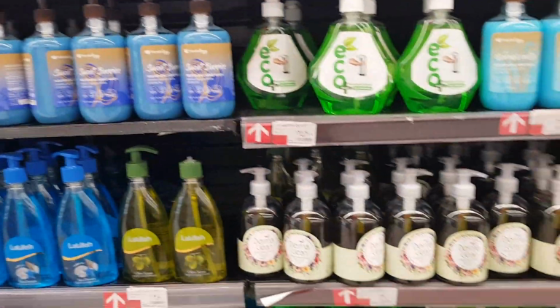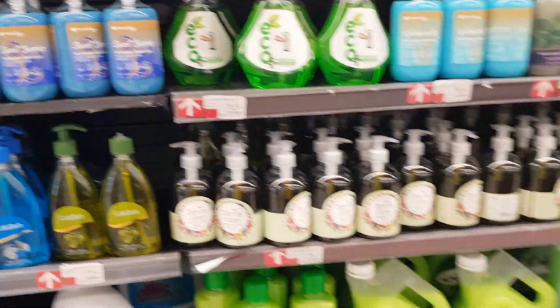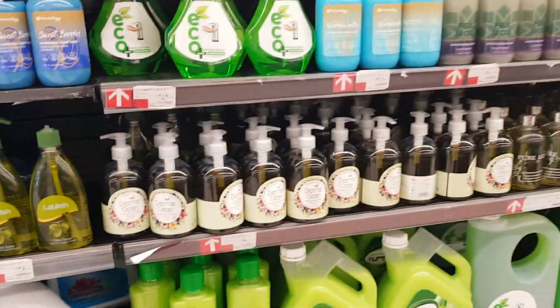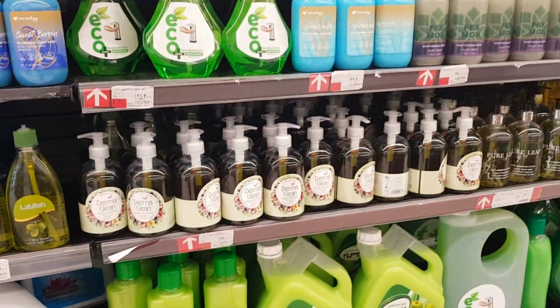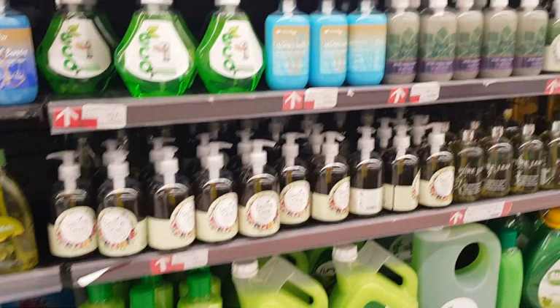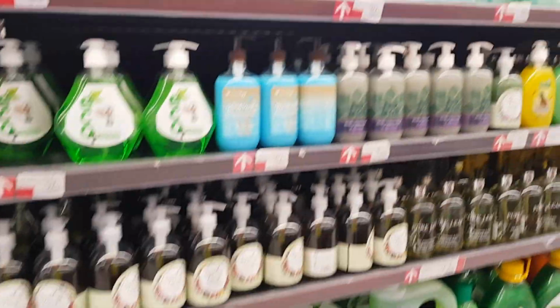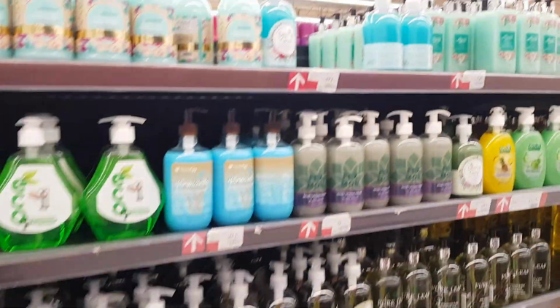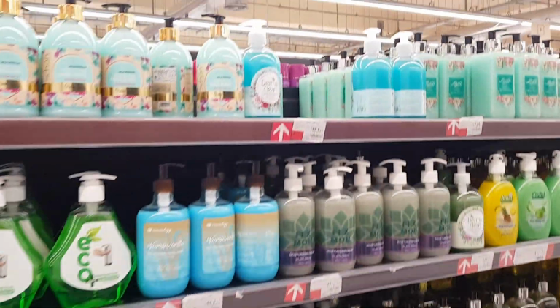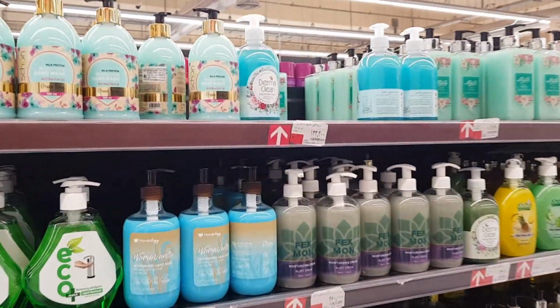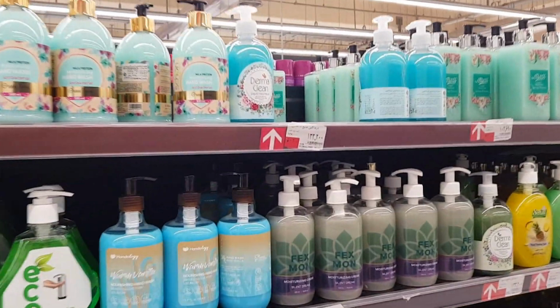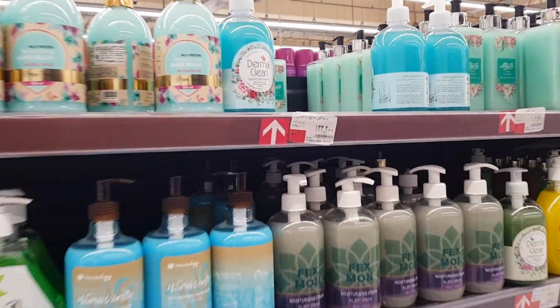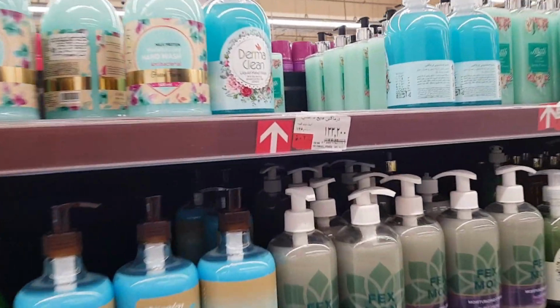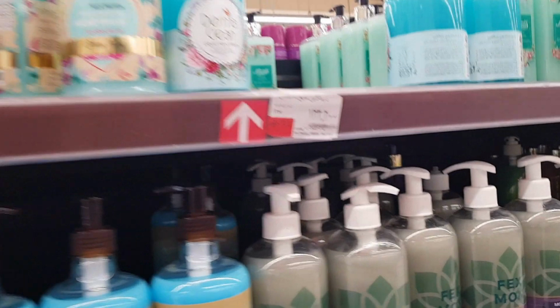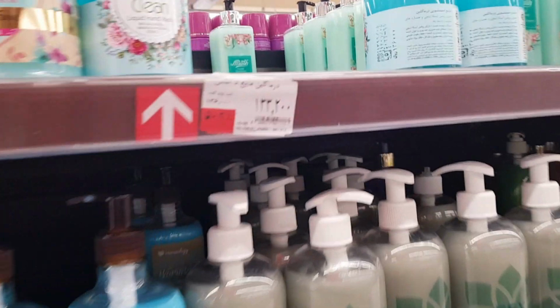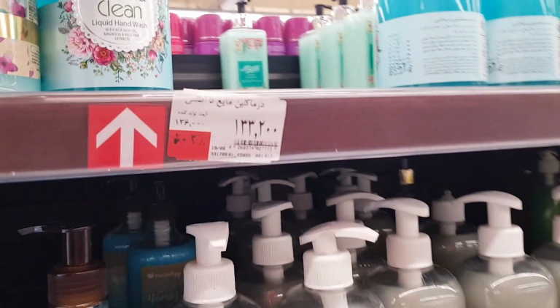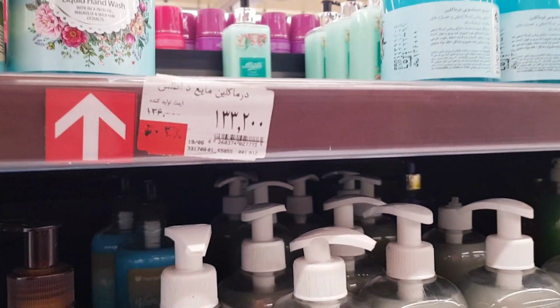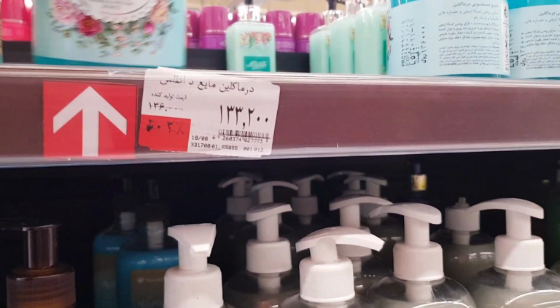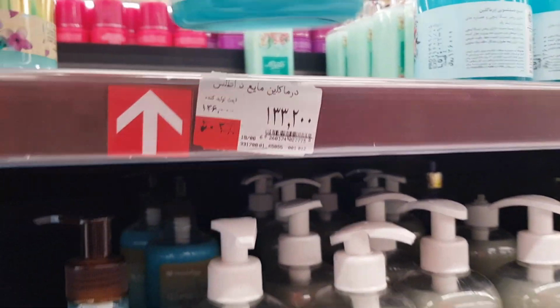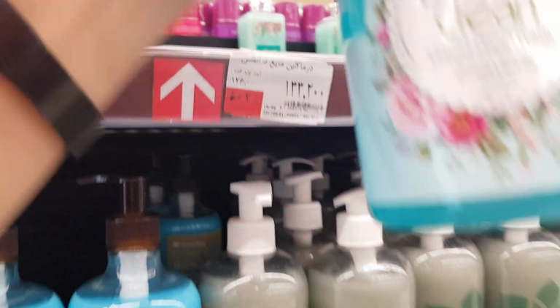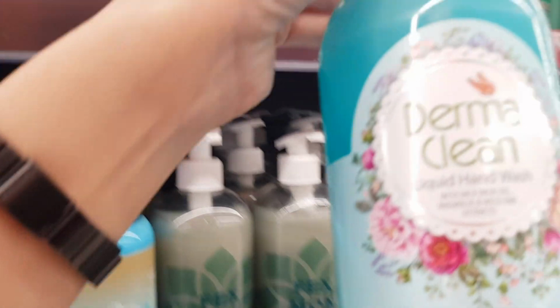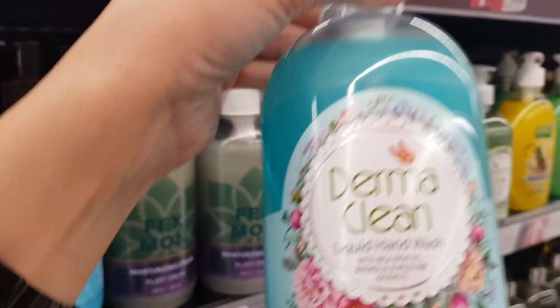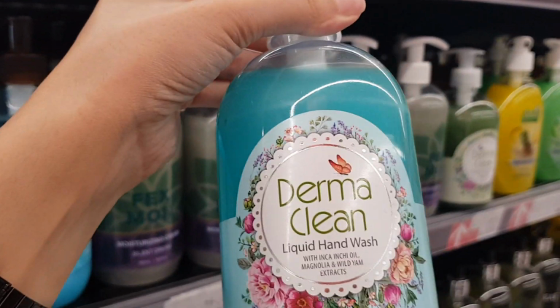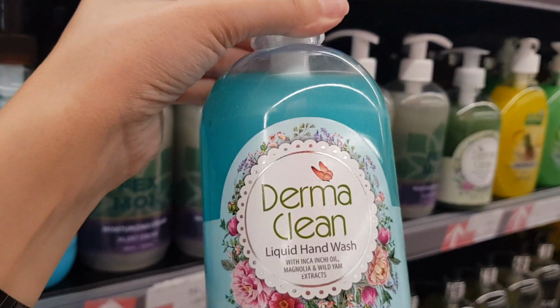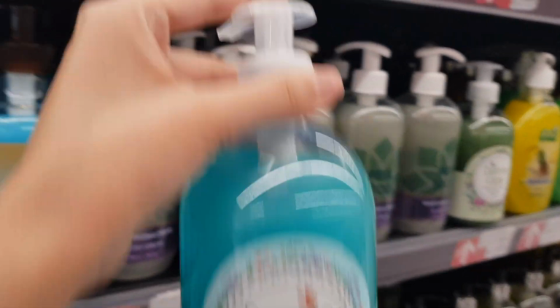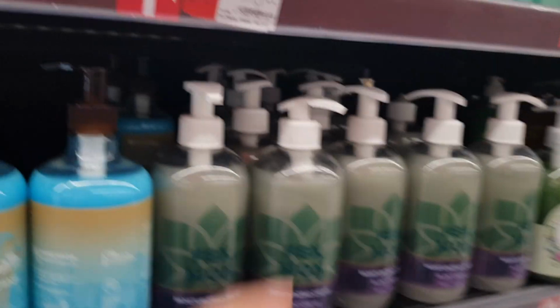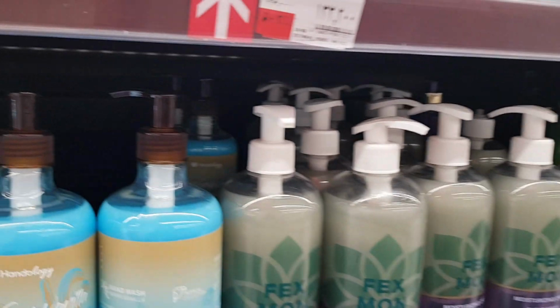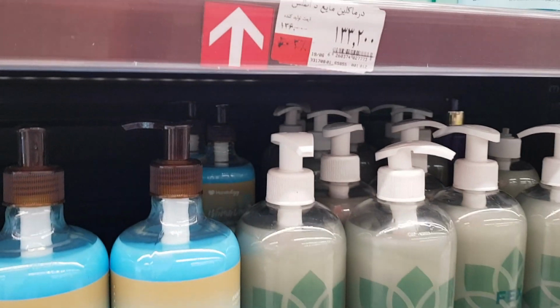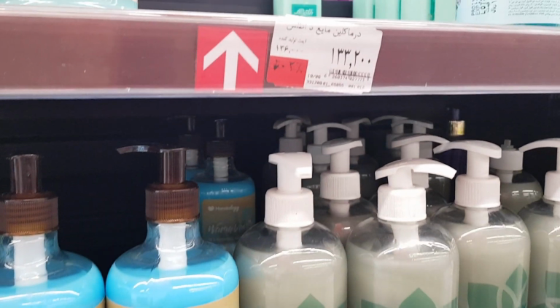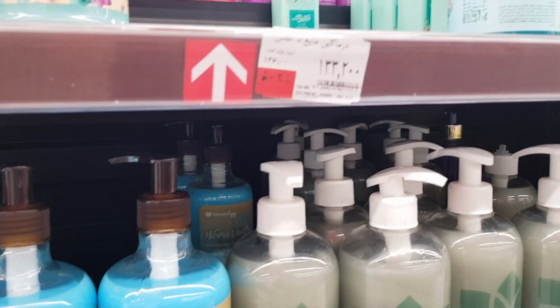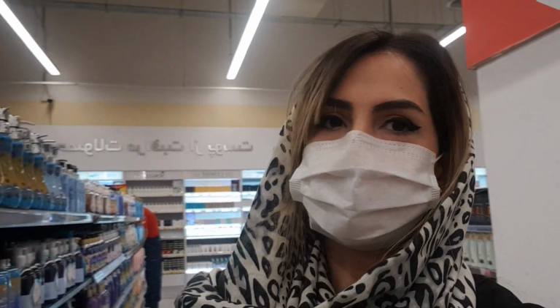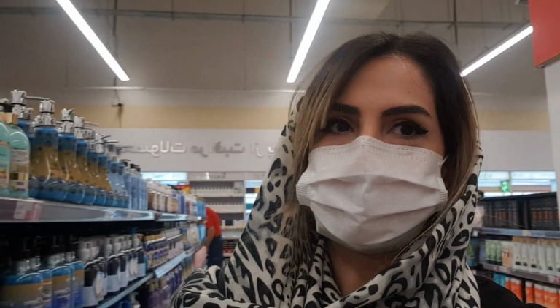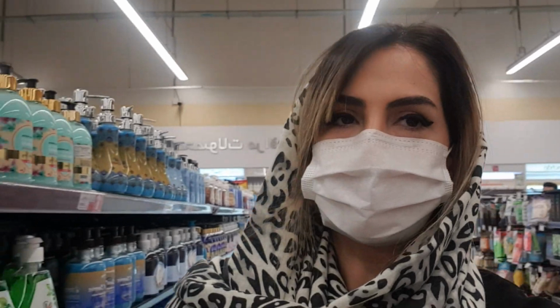Here we have lots of hand wash liquids, as you can see. I'll pick one and the price is 13,000 Tomans.